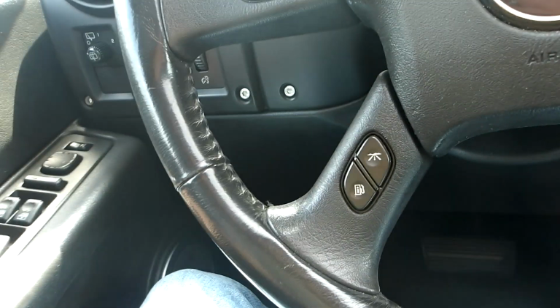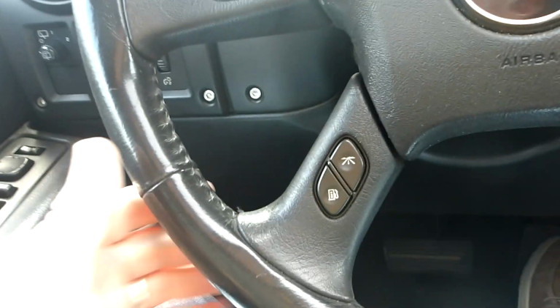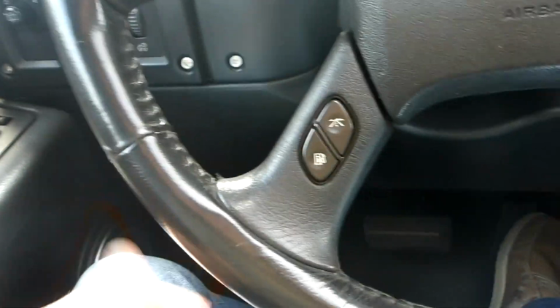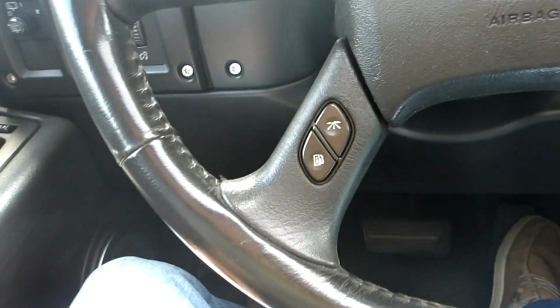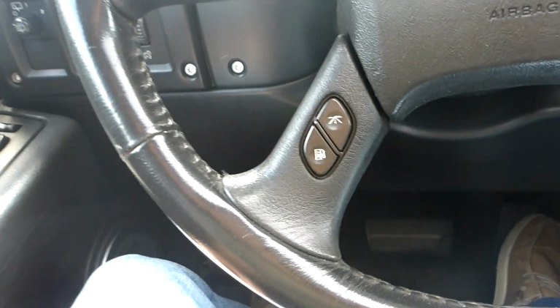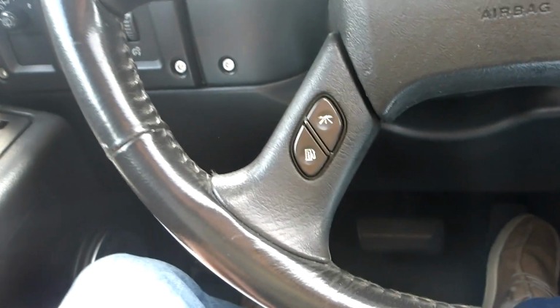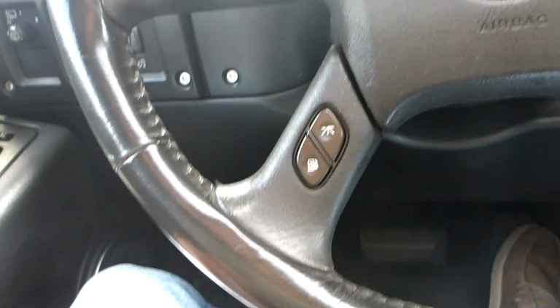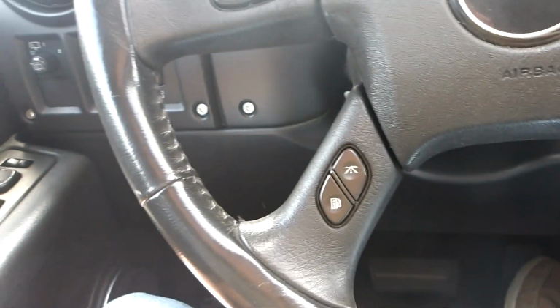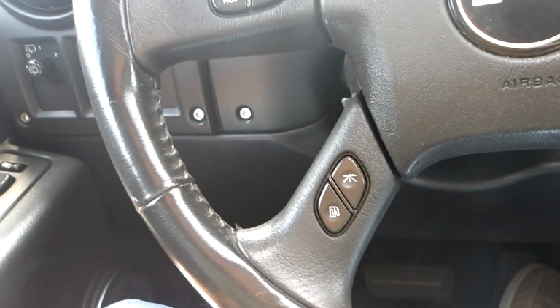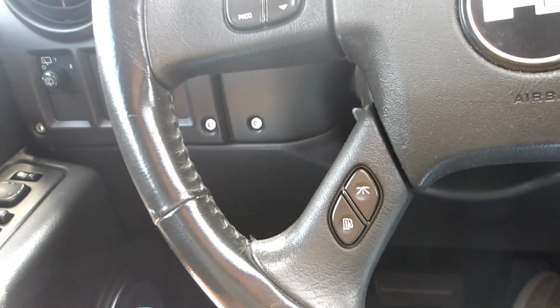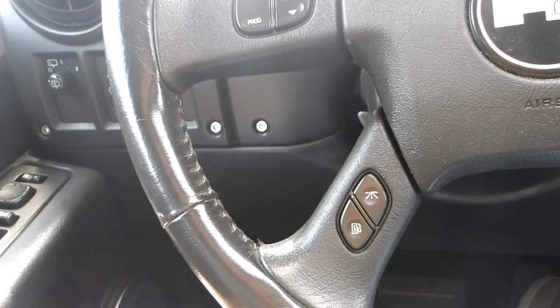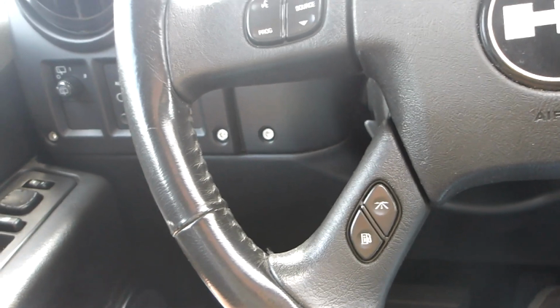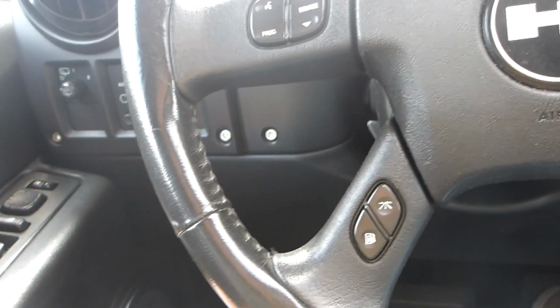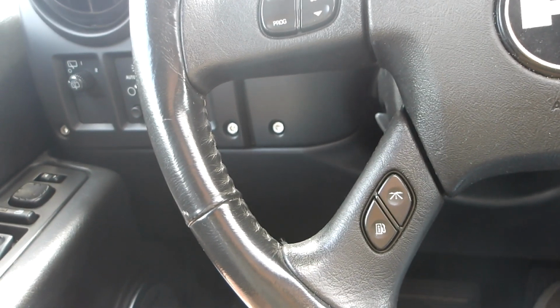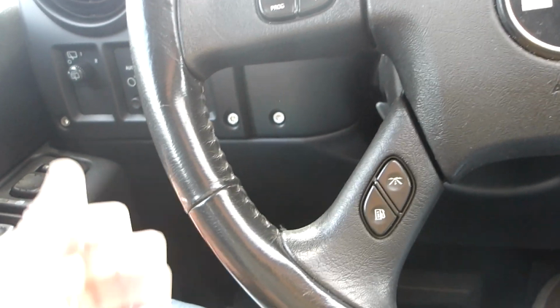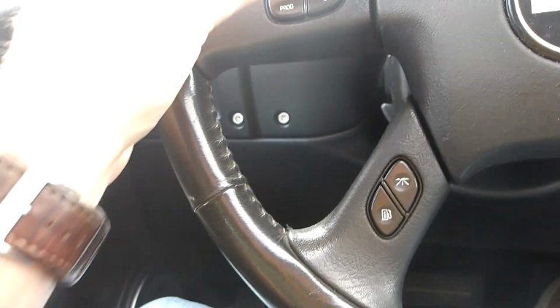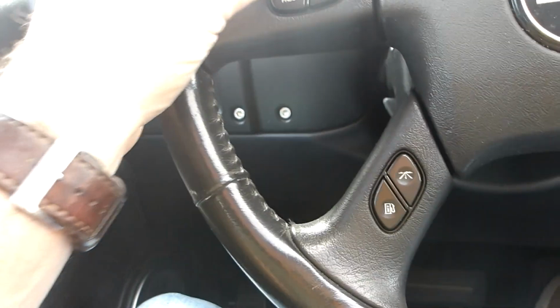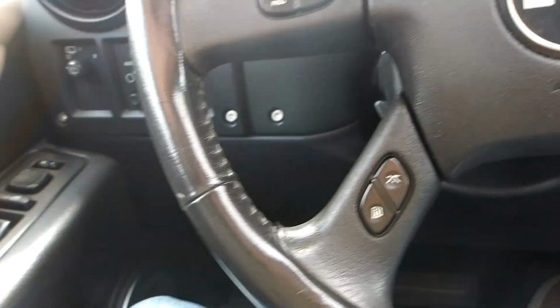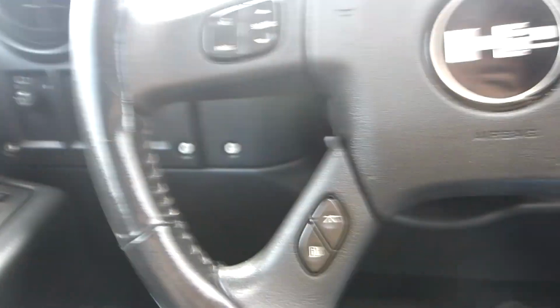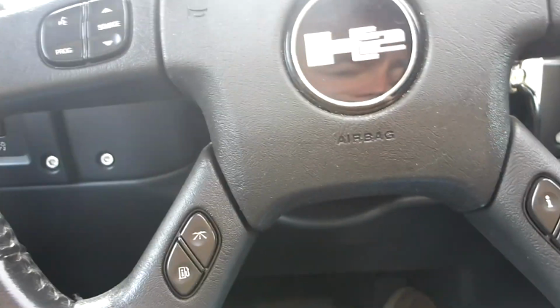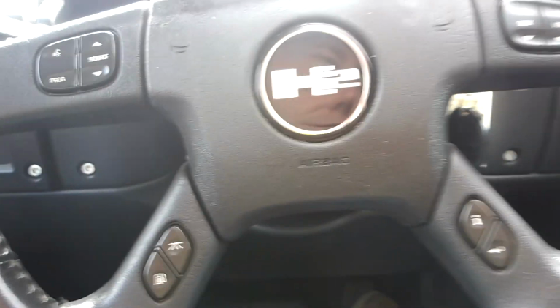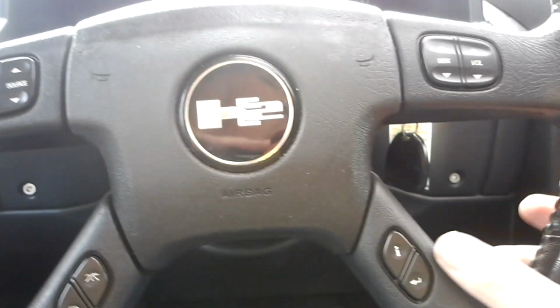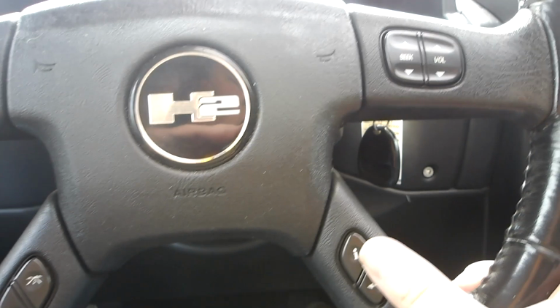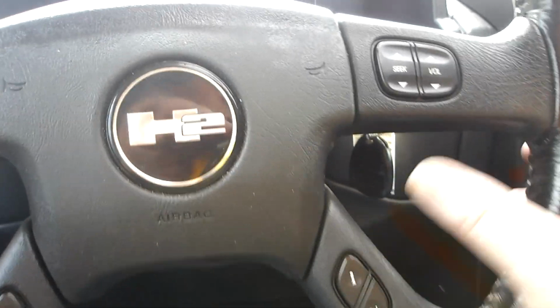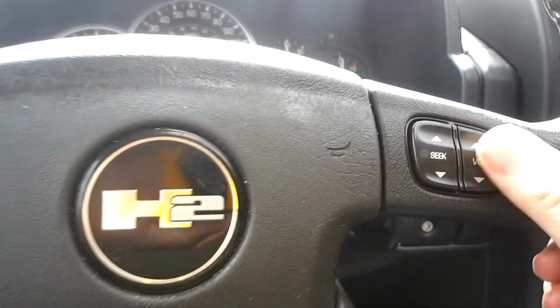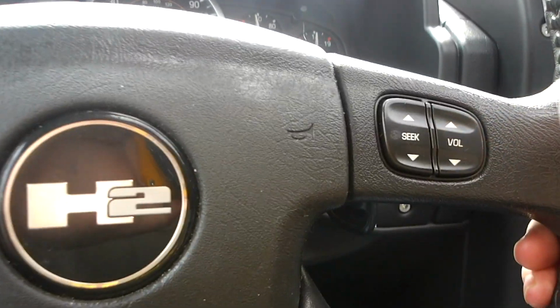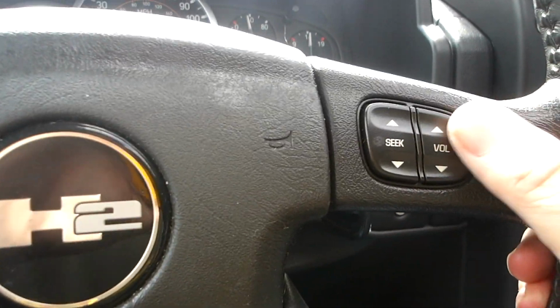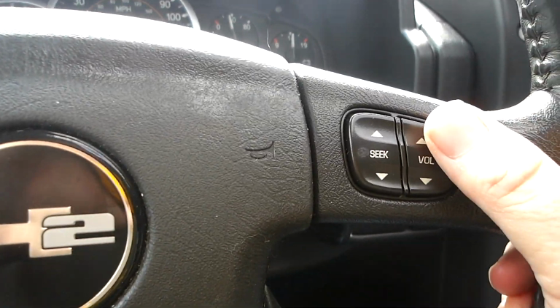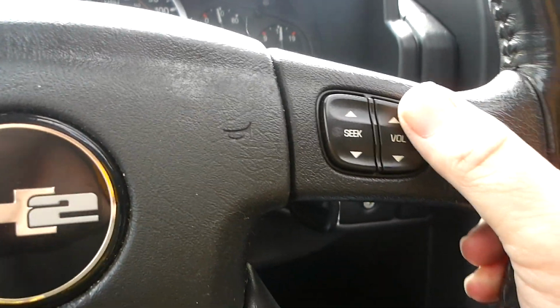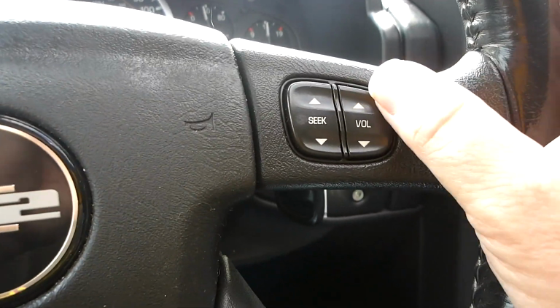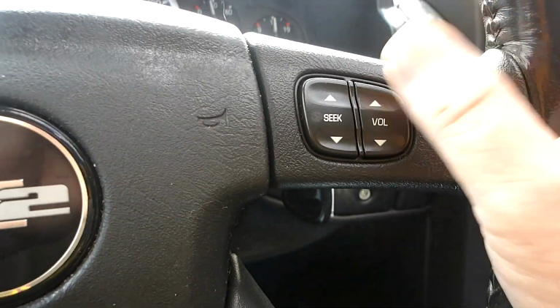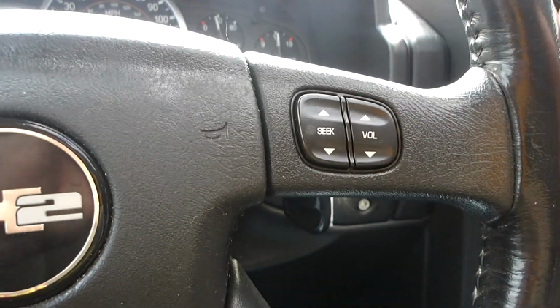On the steering wheel itself, you have vehicle menu display options on your left-hand side, Bluetooth connectivity on your left-hand side, and audio control on your left-hand side. Information display and stereo station control on the right-hand side.